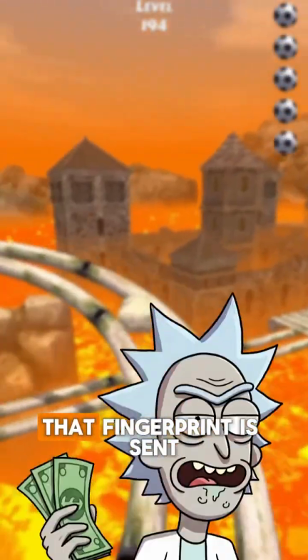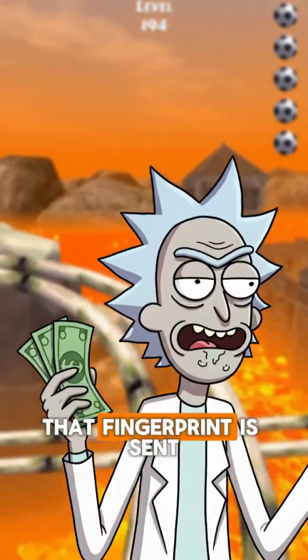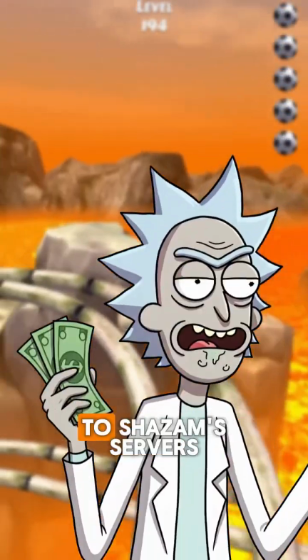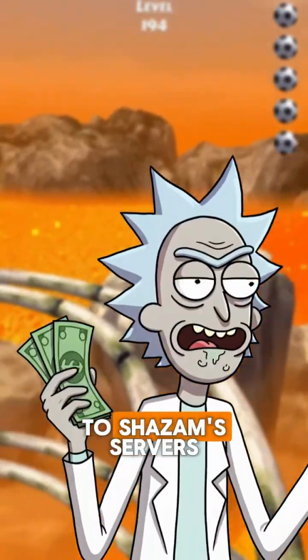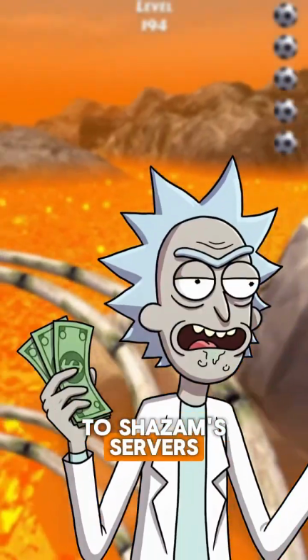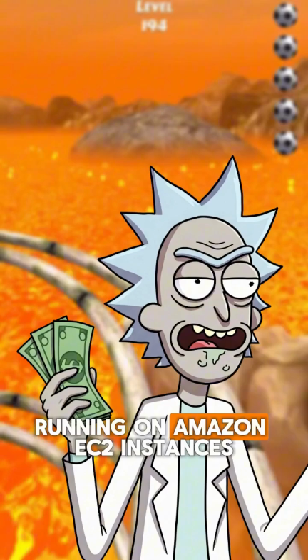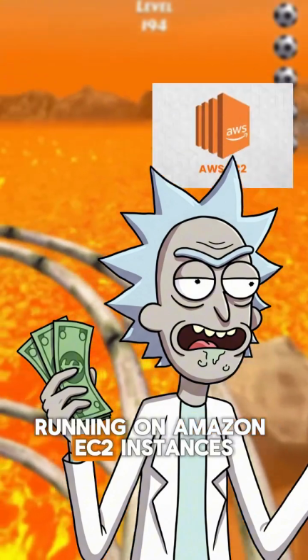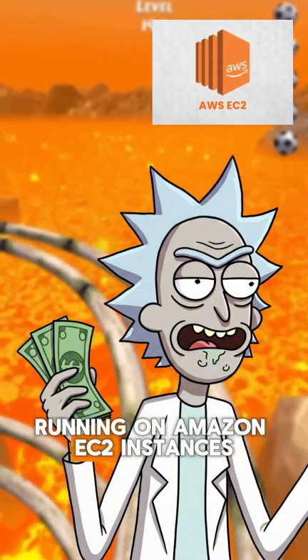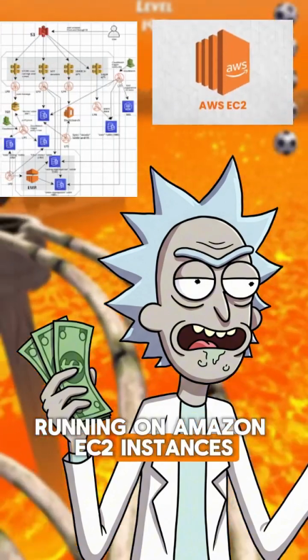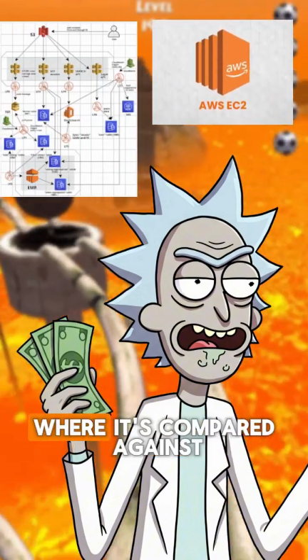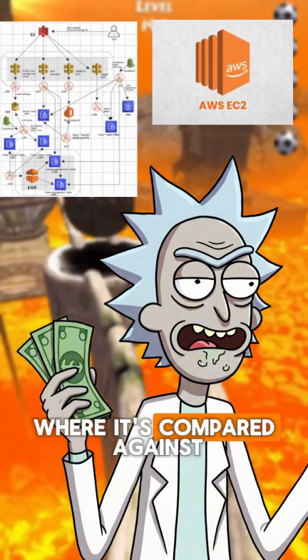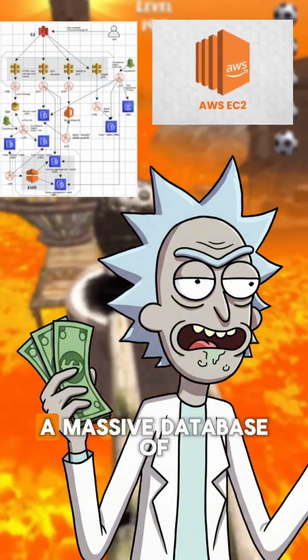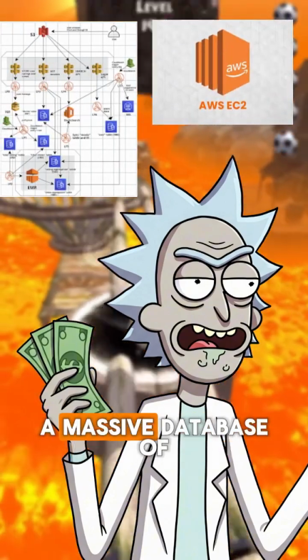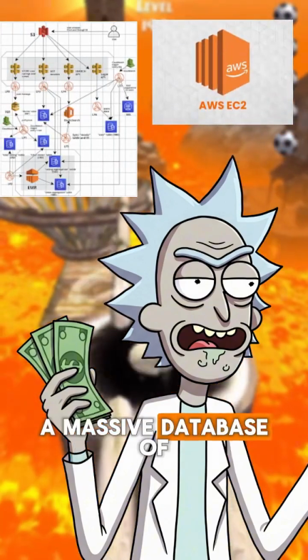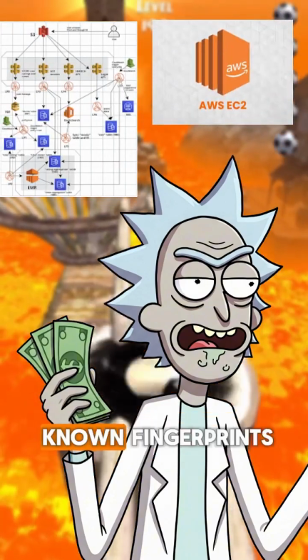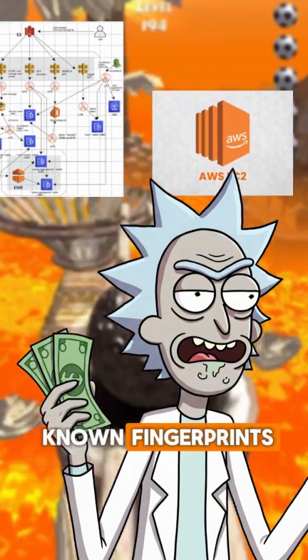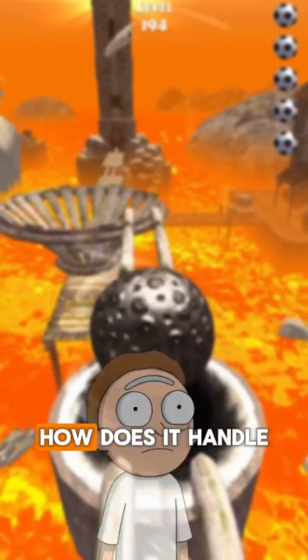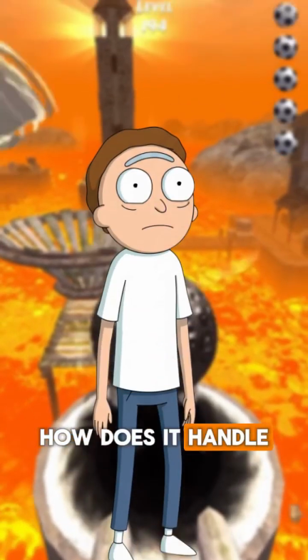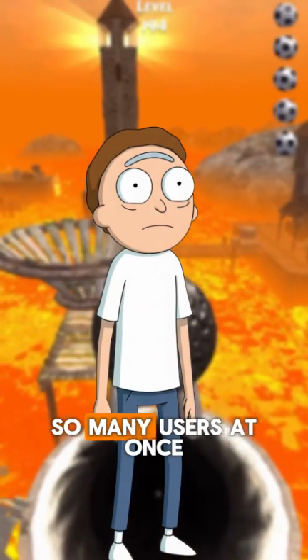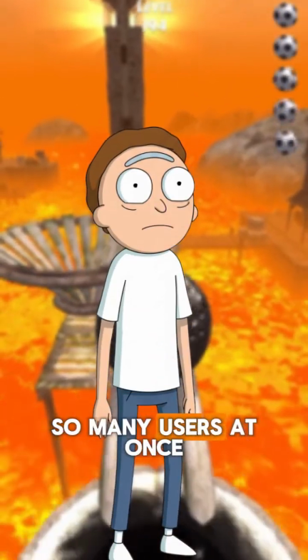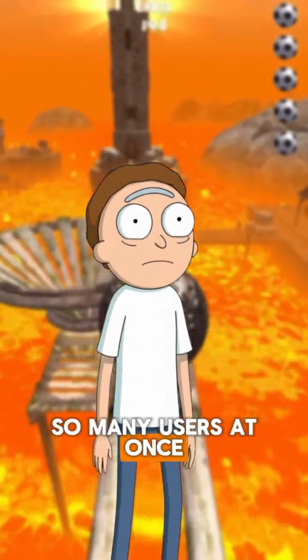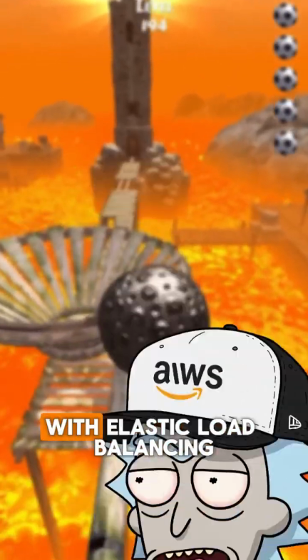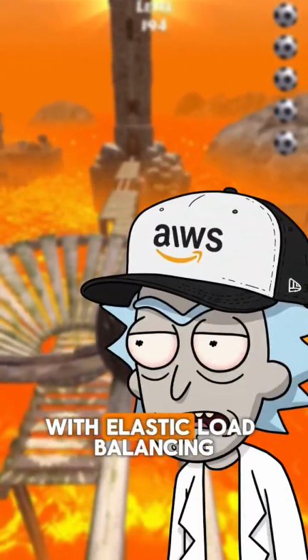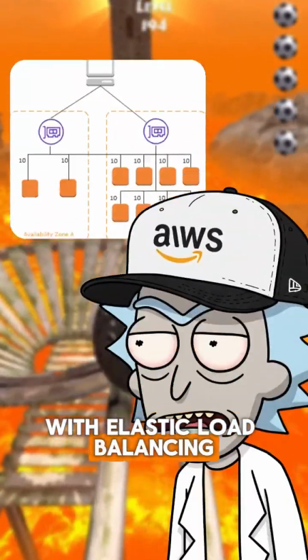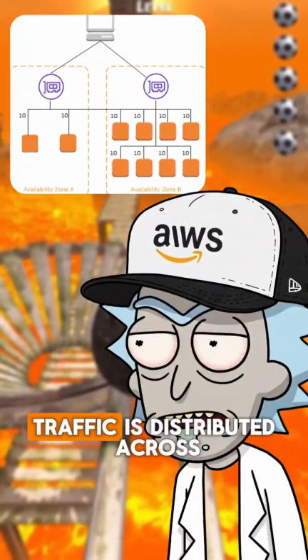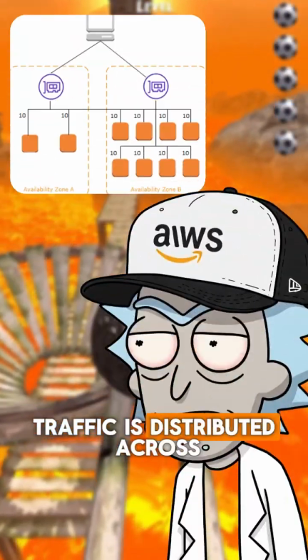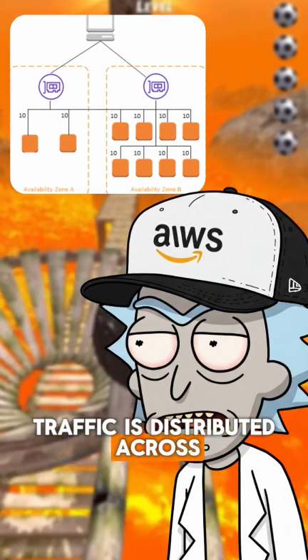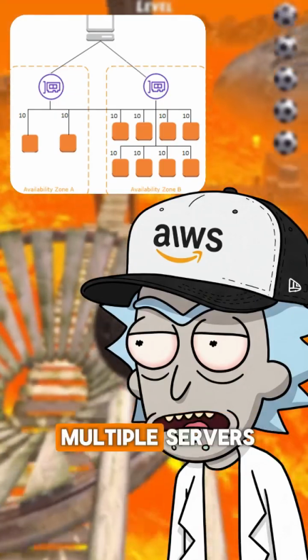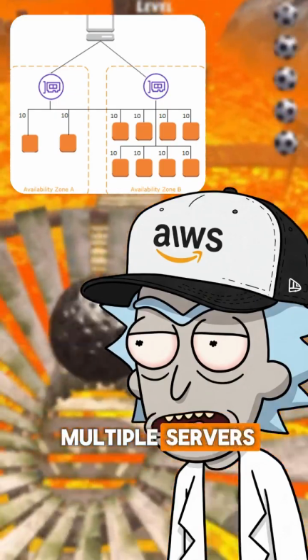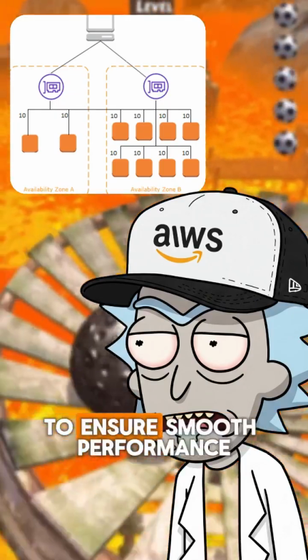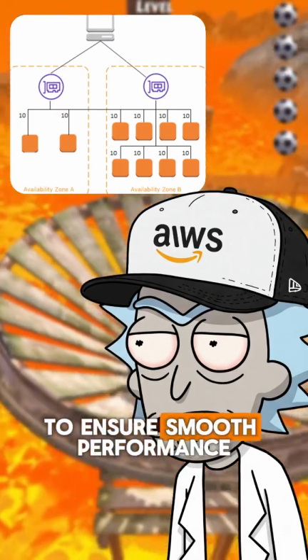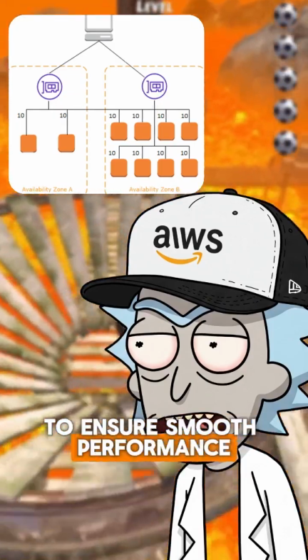That fingerprint is sent to Shazam's servers running on Amazon EC2 instances, where it's compared against a massive database of known fingerprints. How does it handle so many users at once? With elastic load balancing, traffic is distributed across multiple servers to ensure smooth performance.